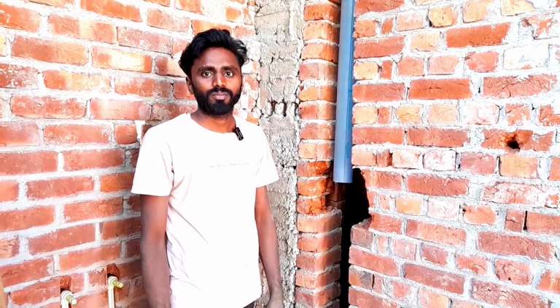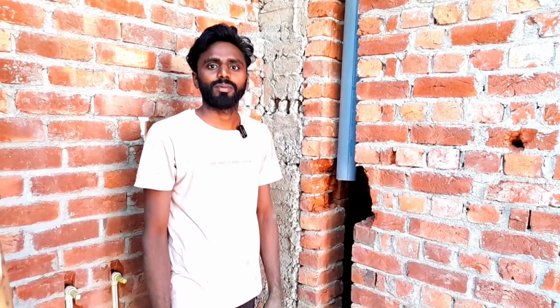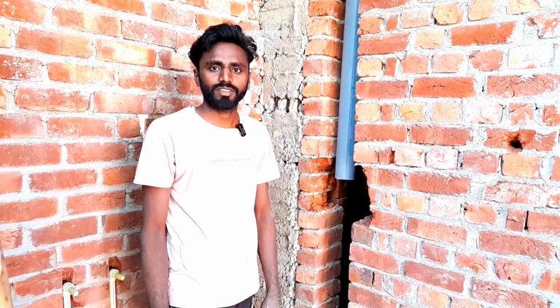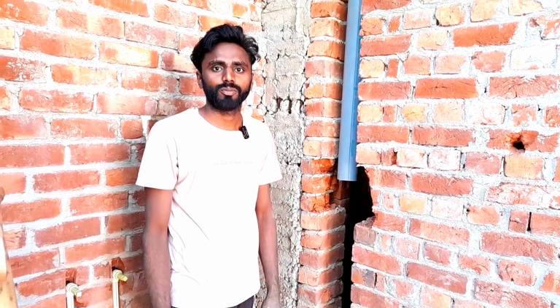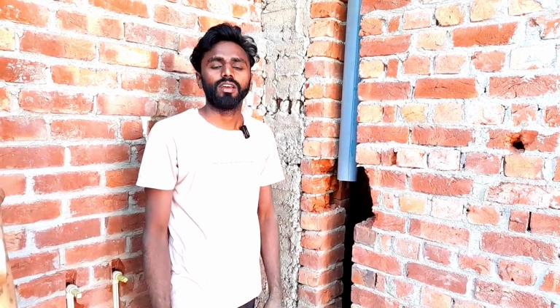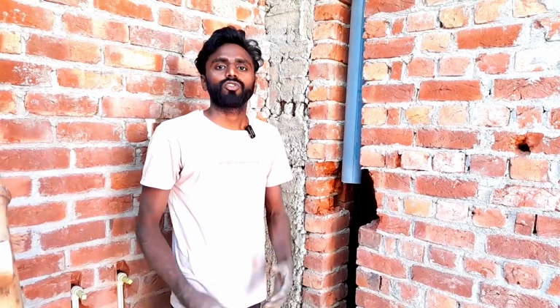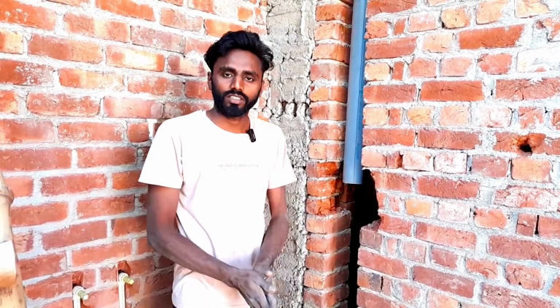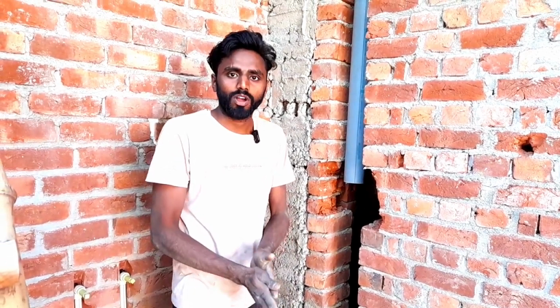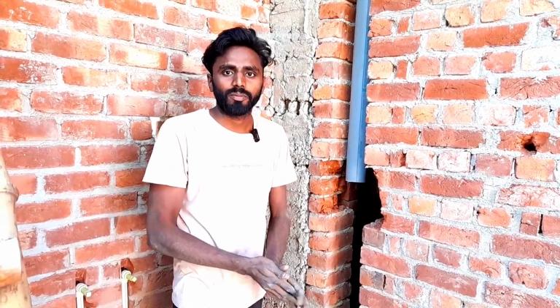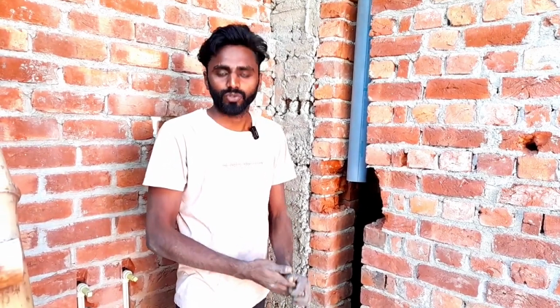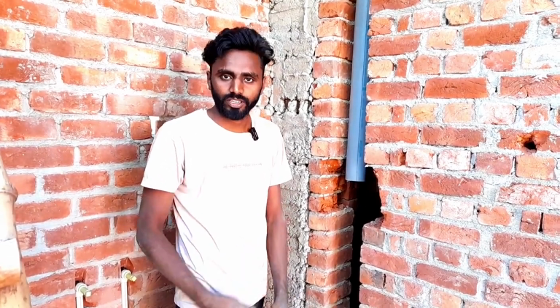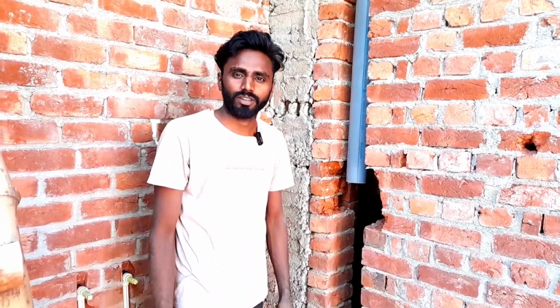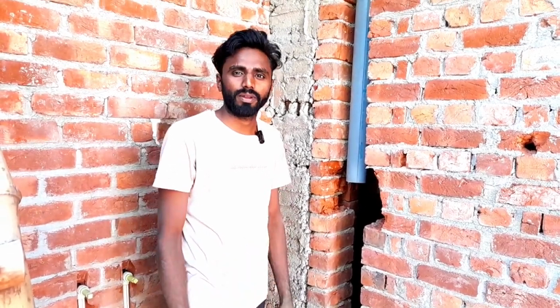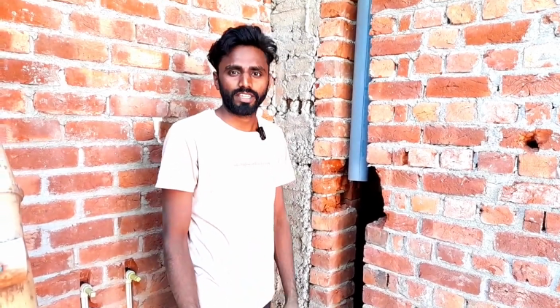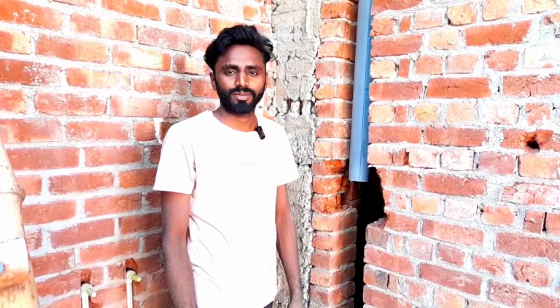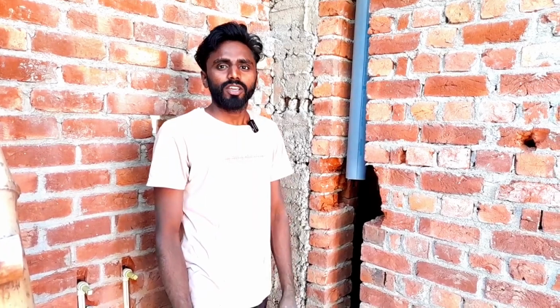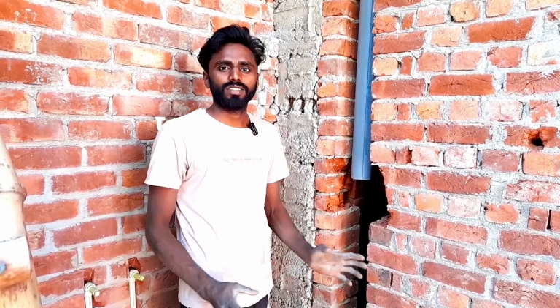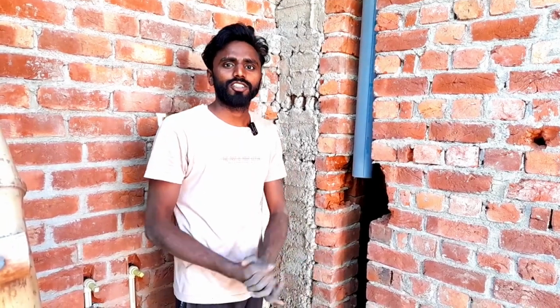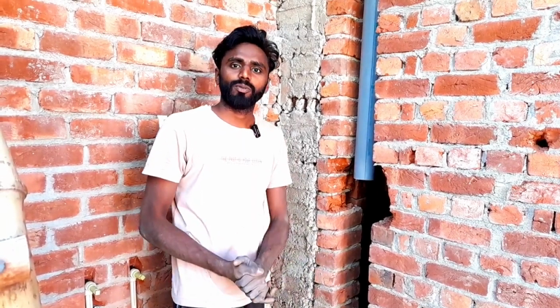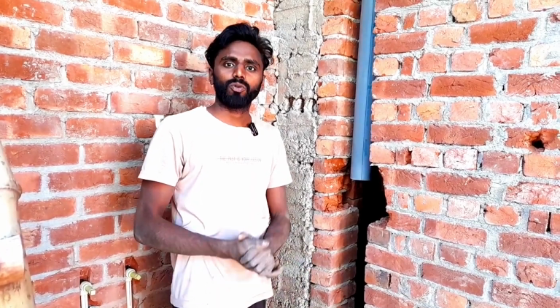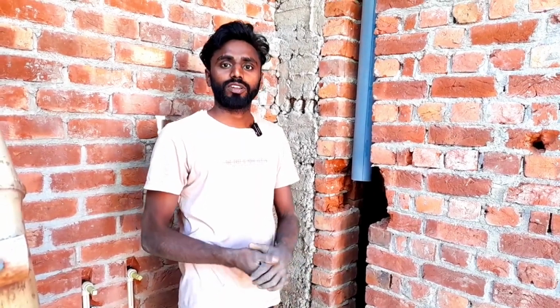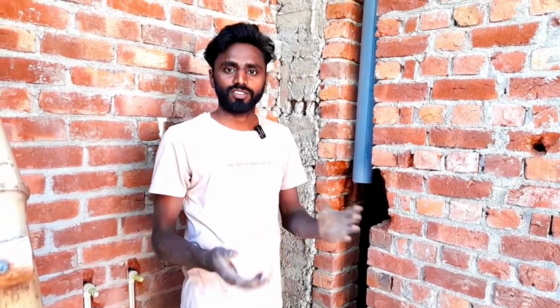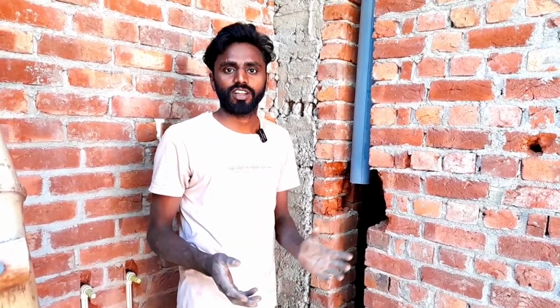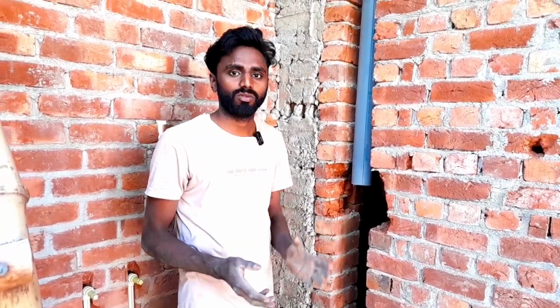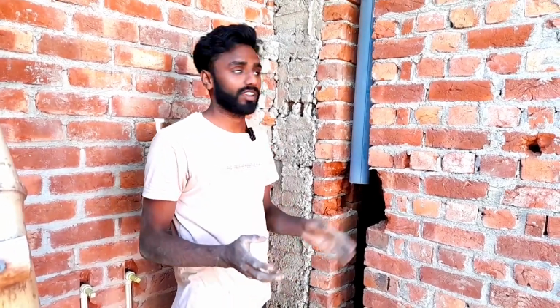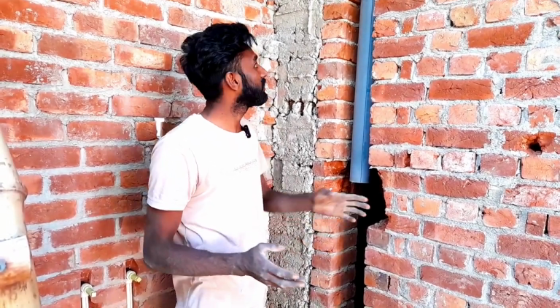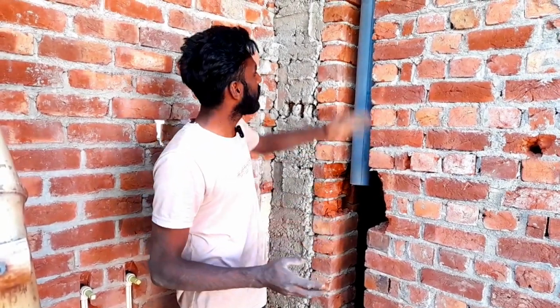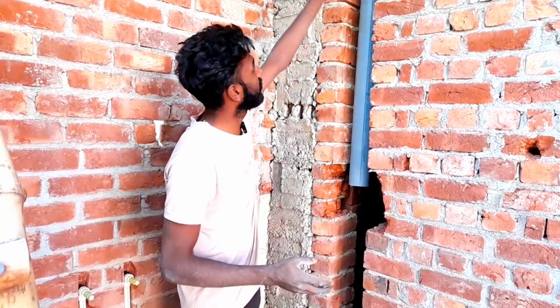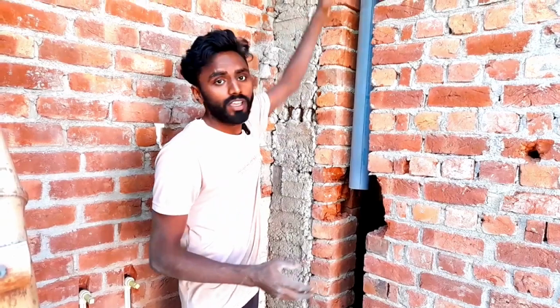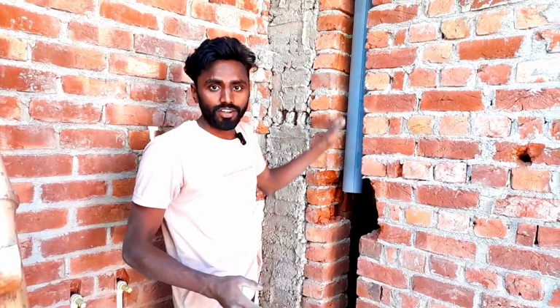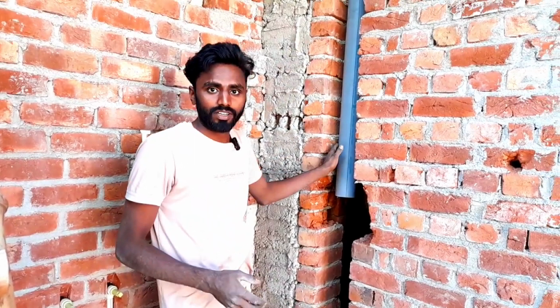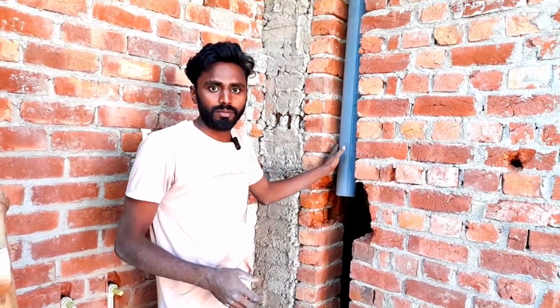My name is Deepak Singh and I welcome you on your YouTube channel Mr. Plumber and Electrician. Today I am going to show you something like this. You can see here is a rainwater pipe.